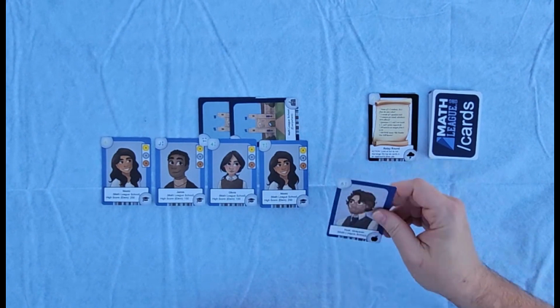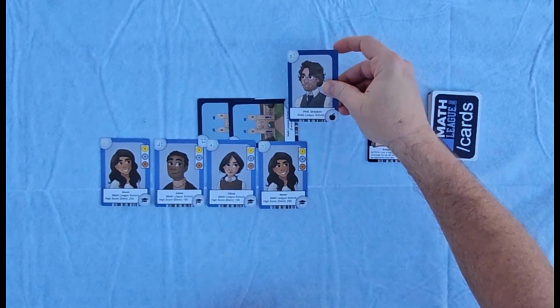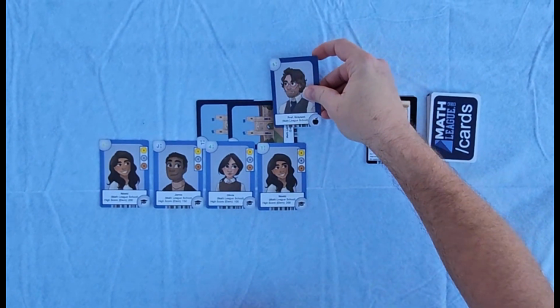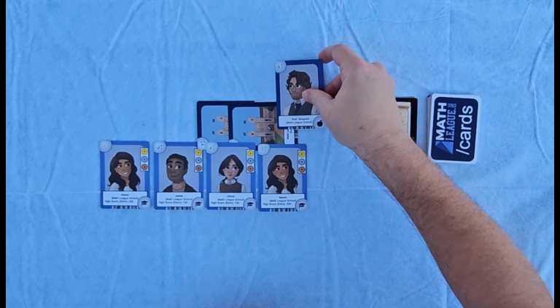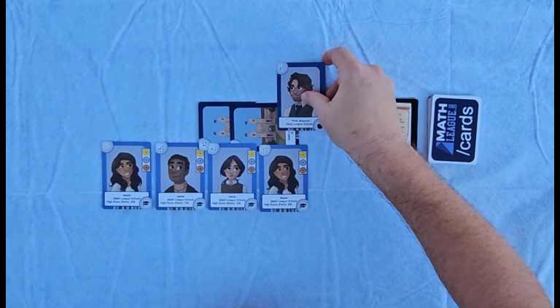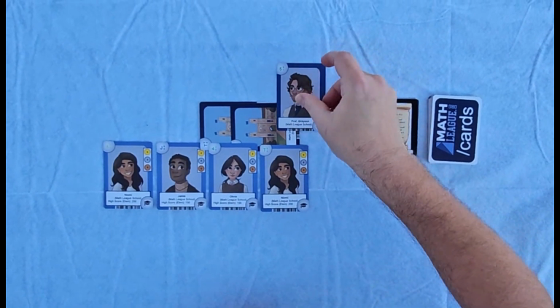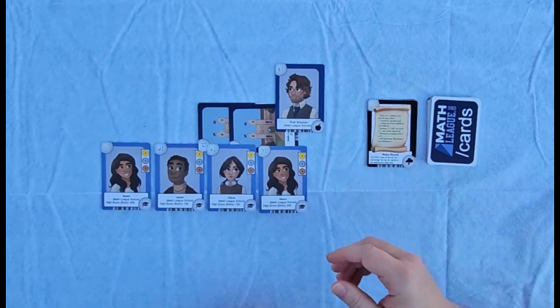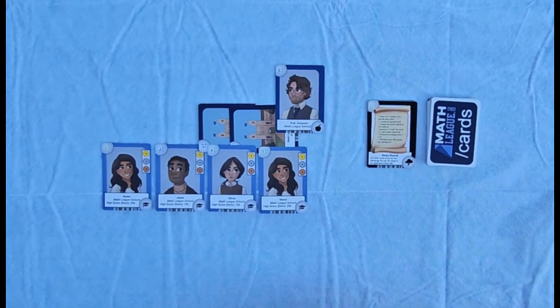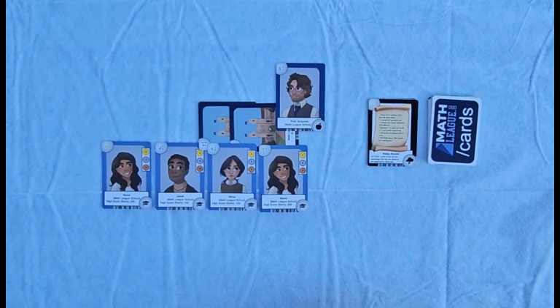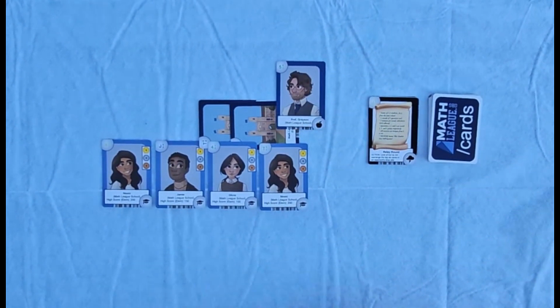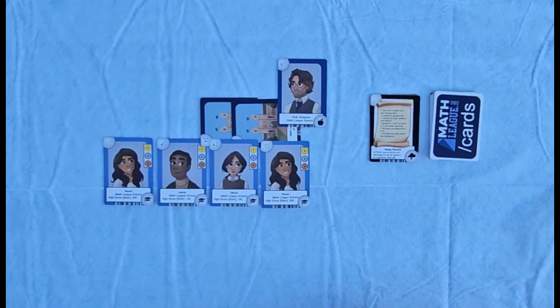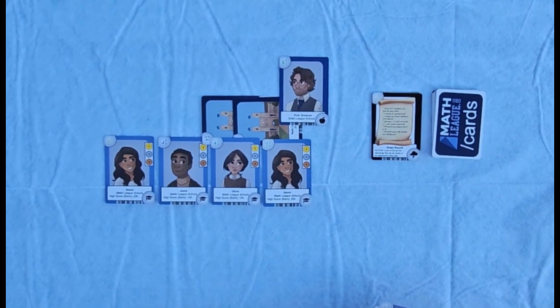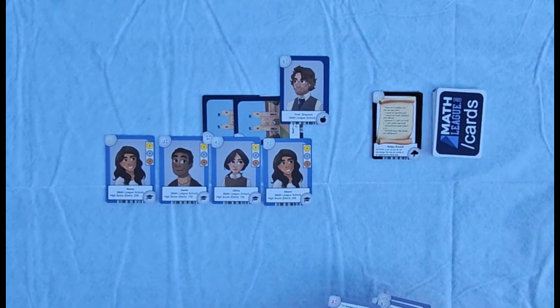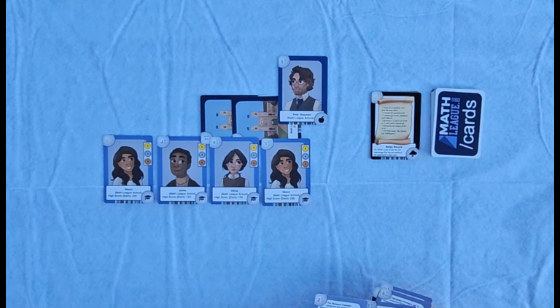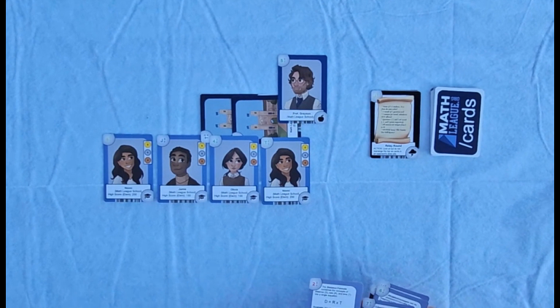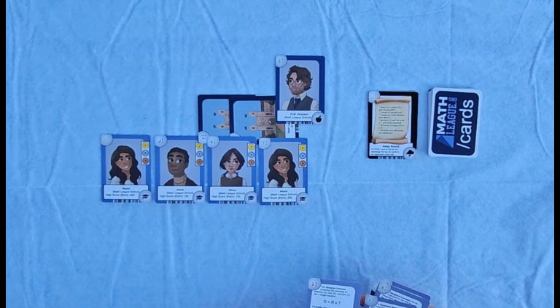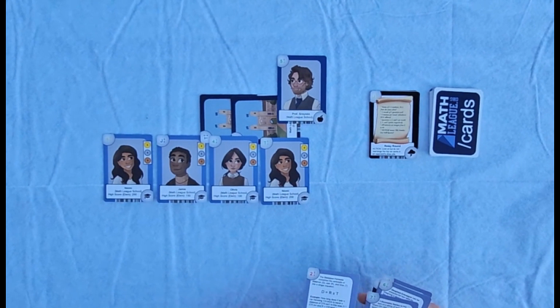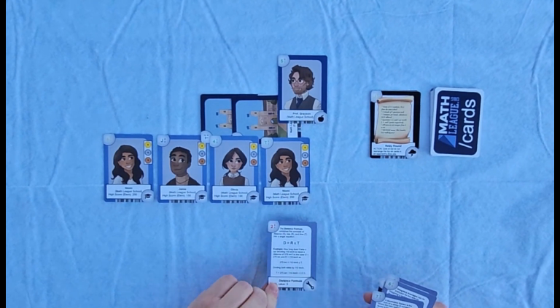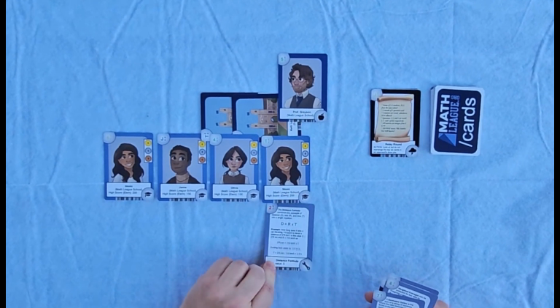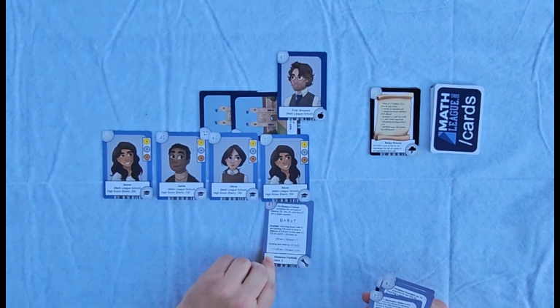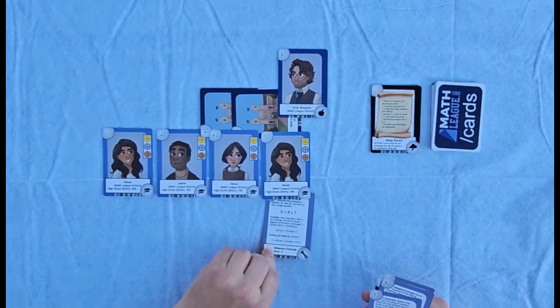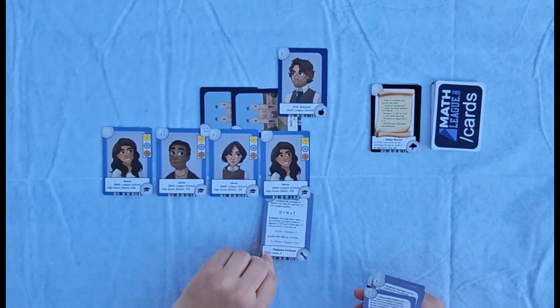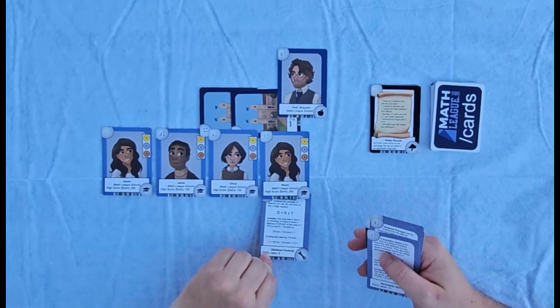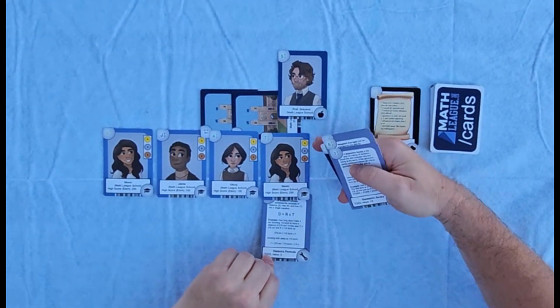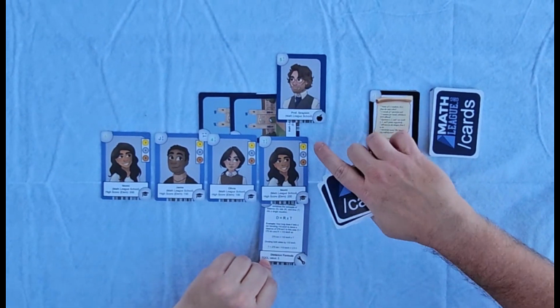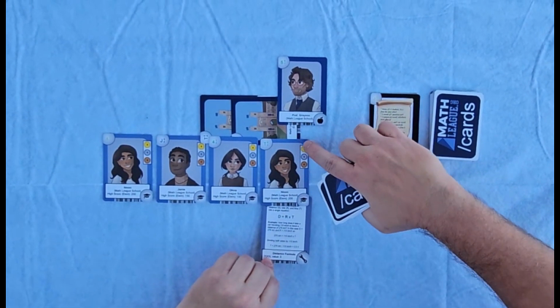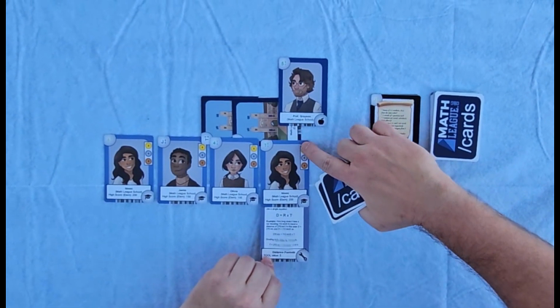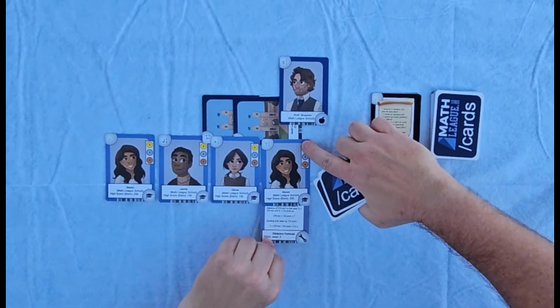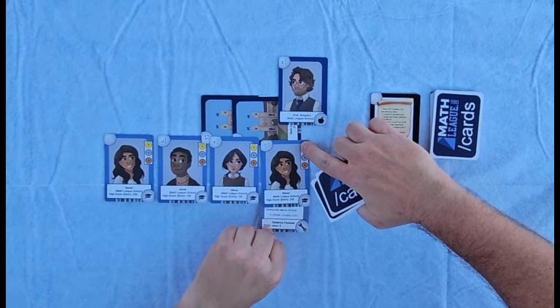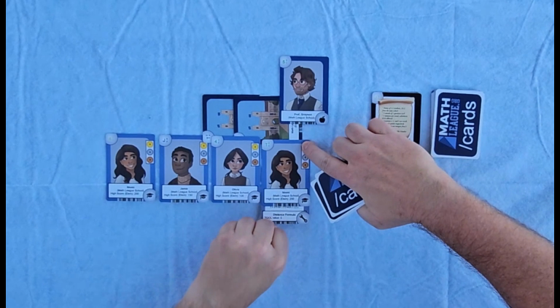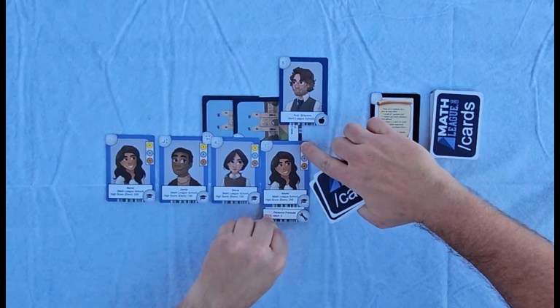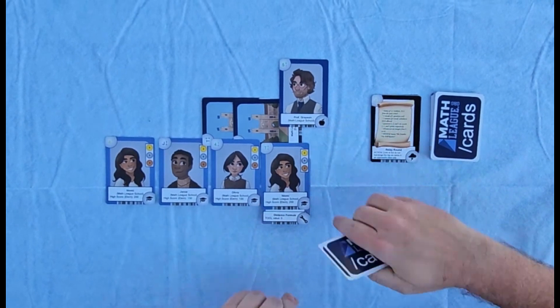Attaching school or teacher cards to the students can help increase the scoring potential of your team, and you can play mathematical theorems in the form of tool cards to increase a student's score.